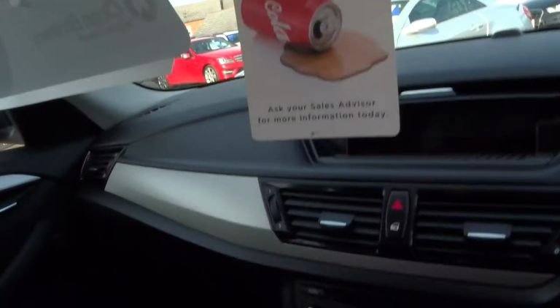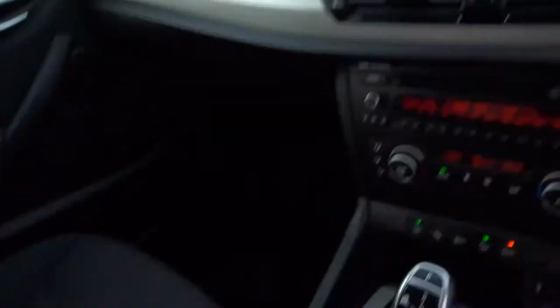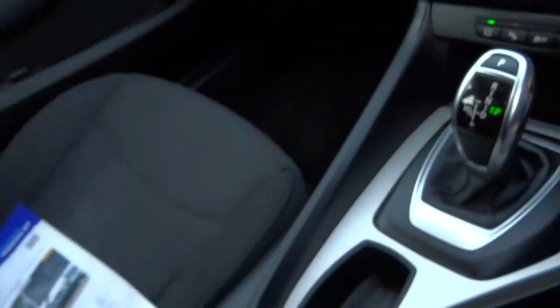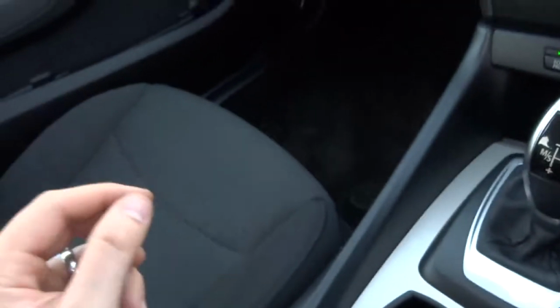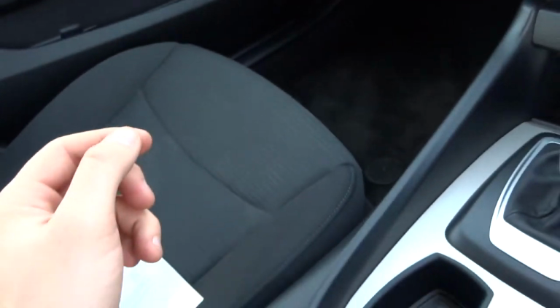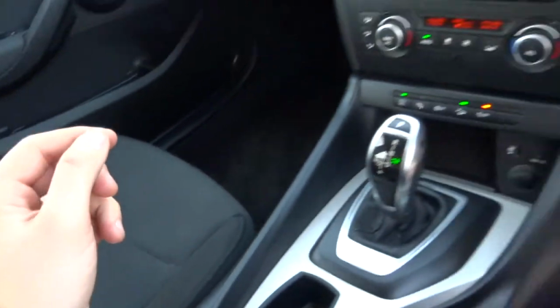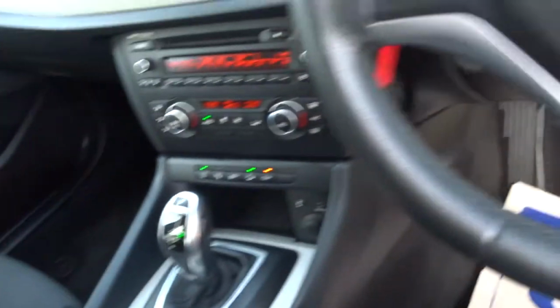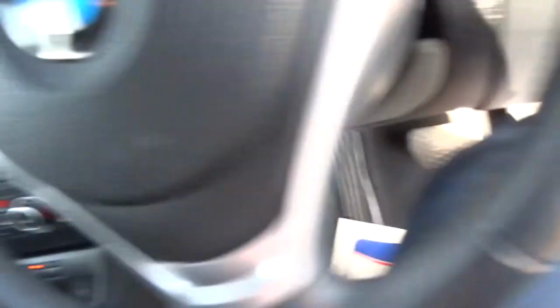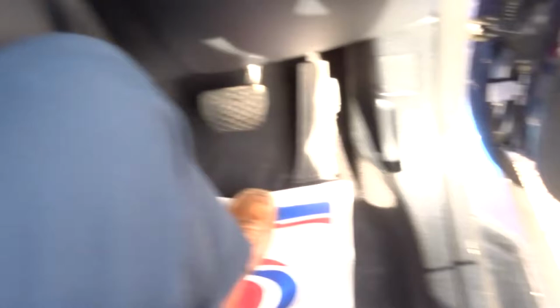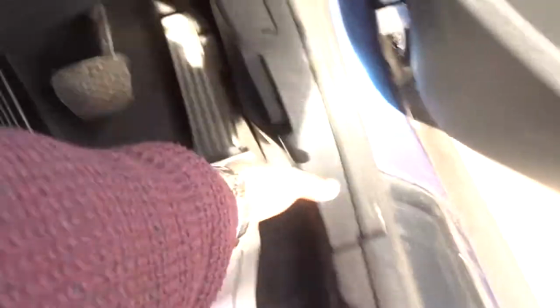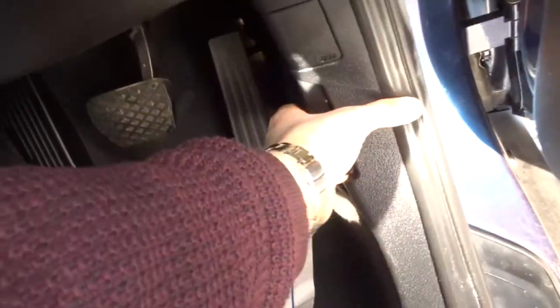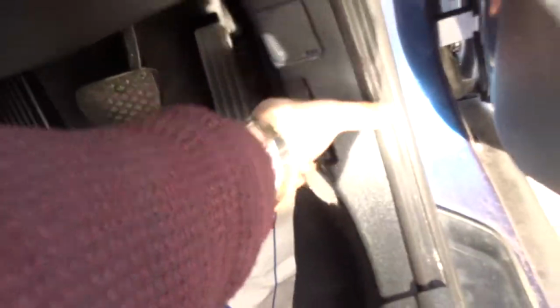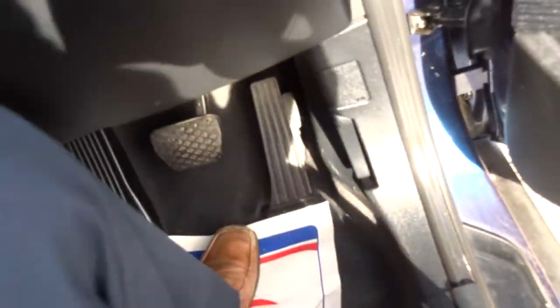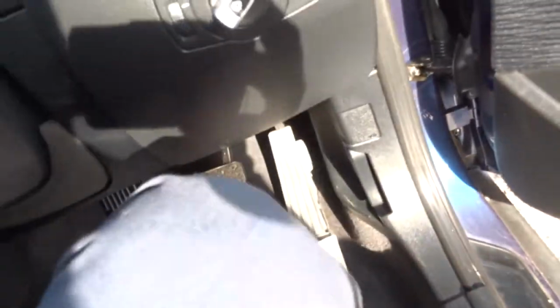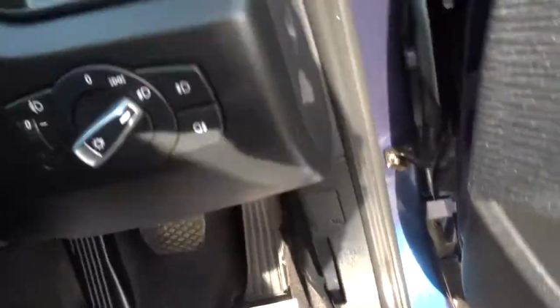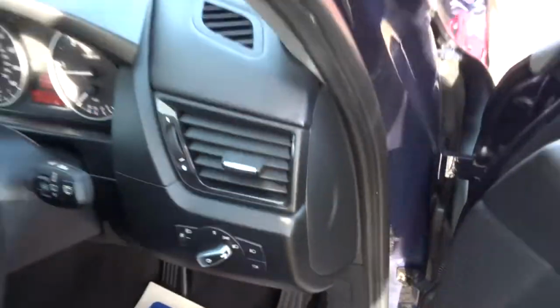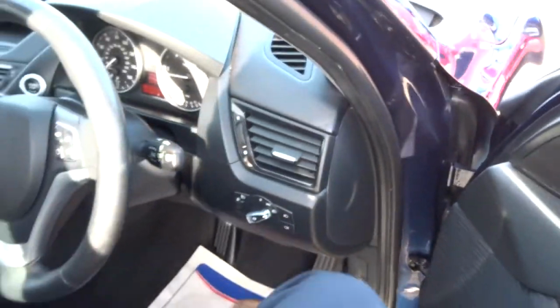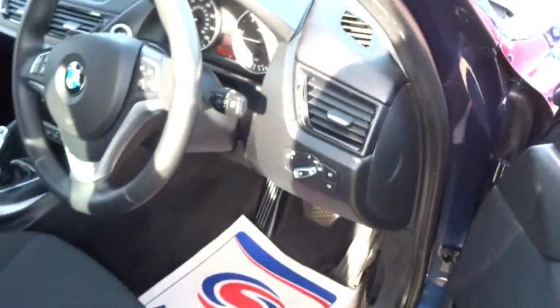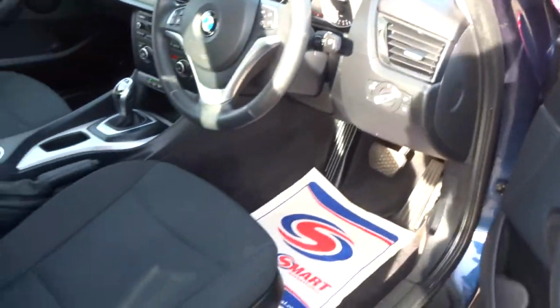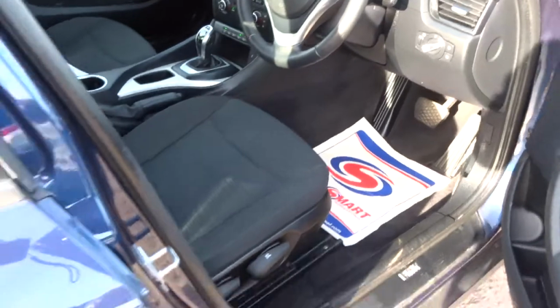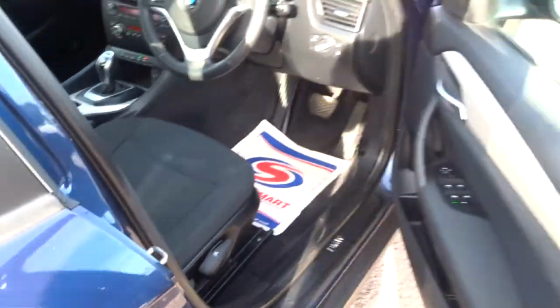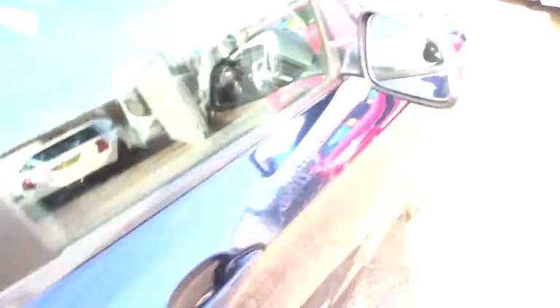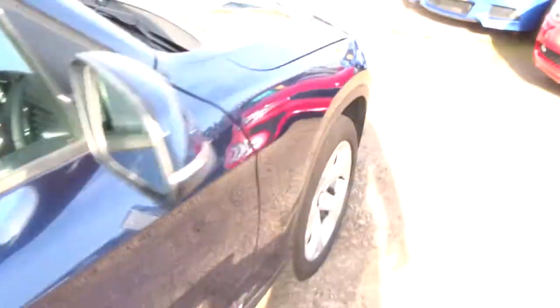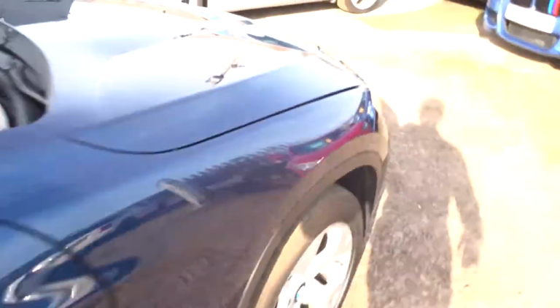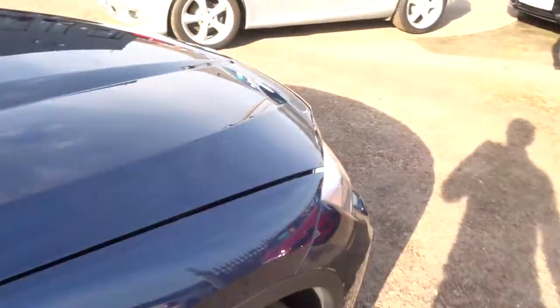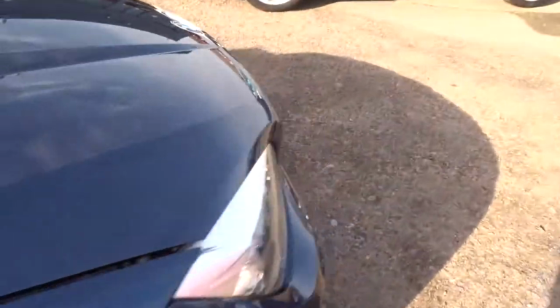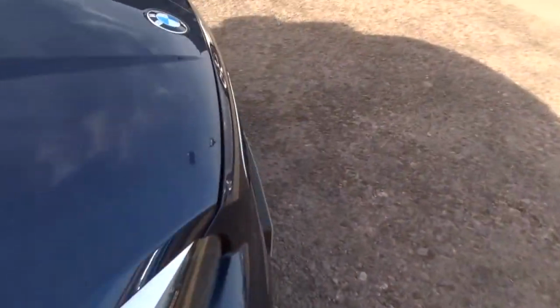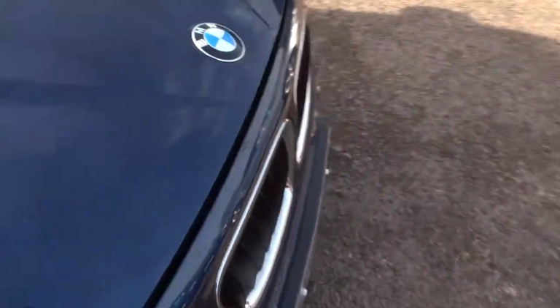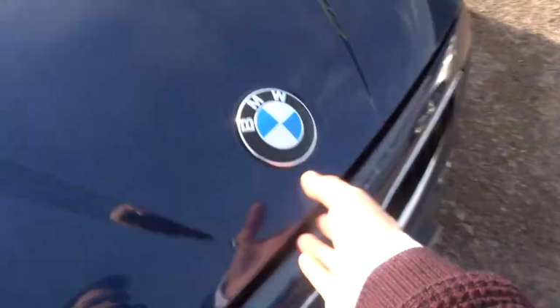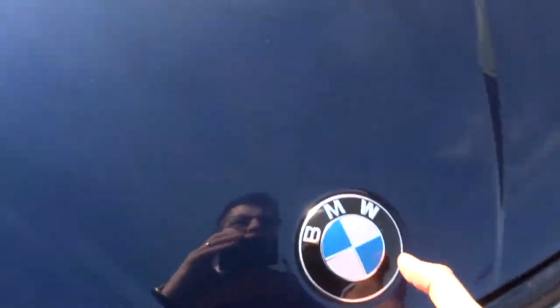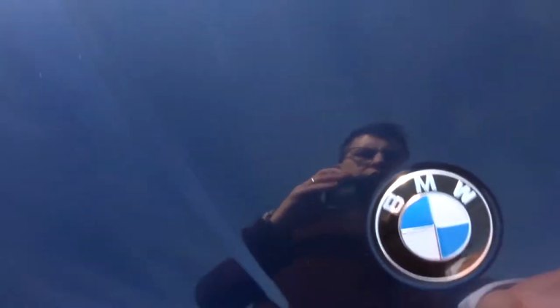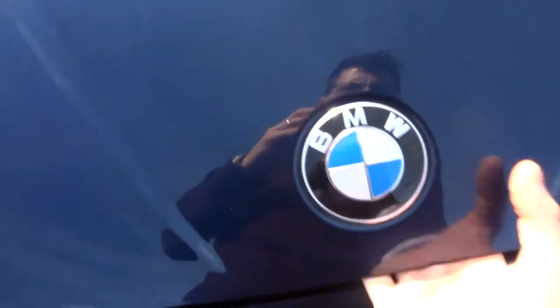I'd recommend you have a look at the full spec listed underneath the photos — there may be something I've missed that you wanted to check. Let's have a look under the bonnet as well.